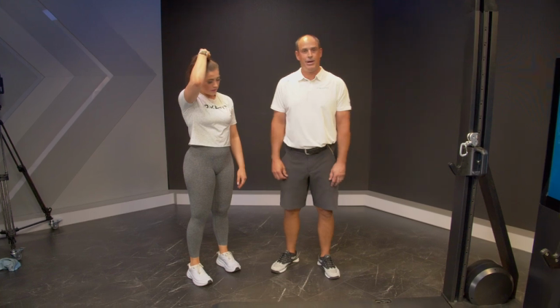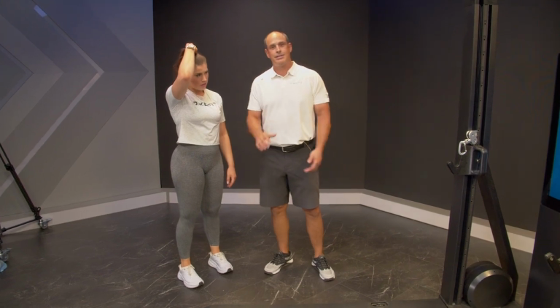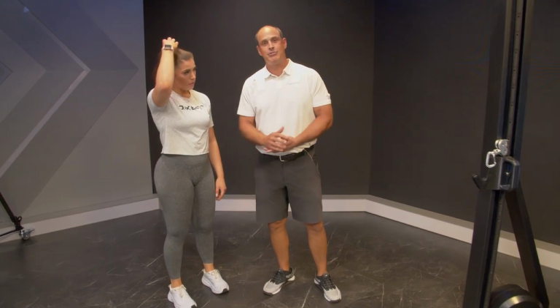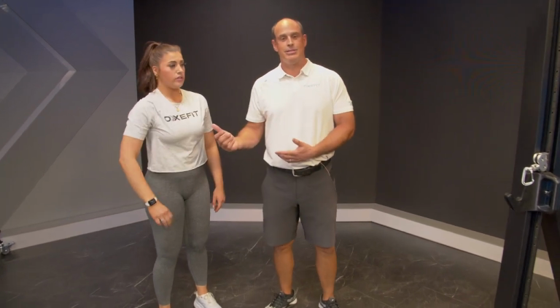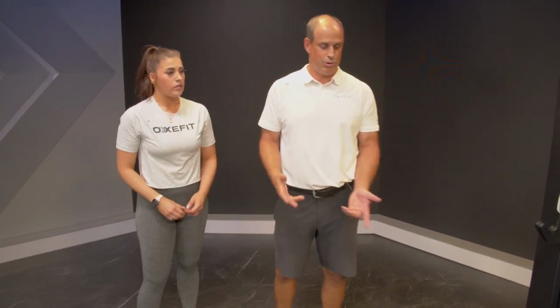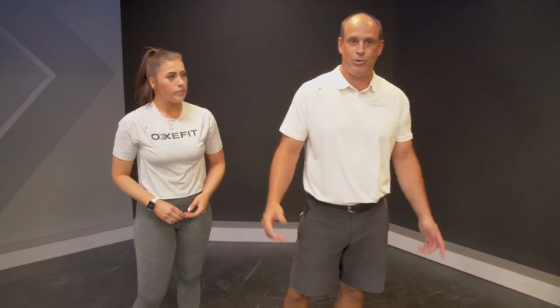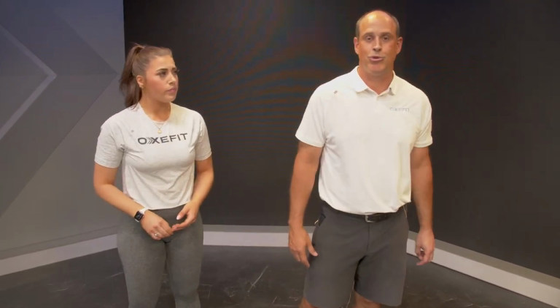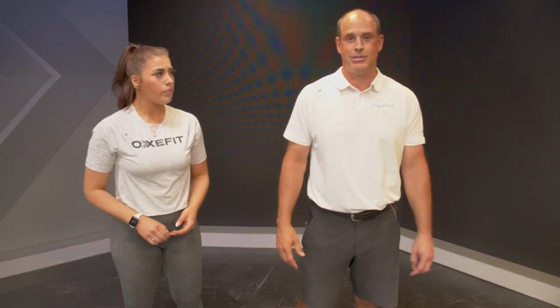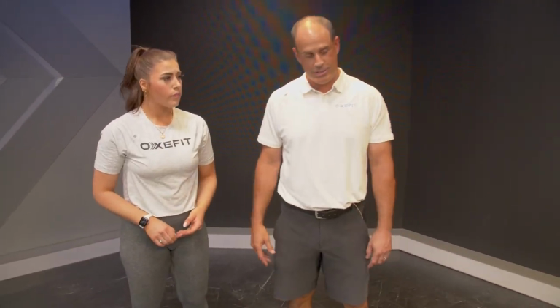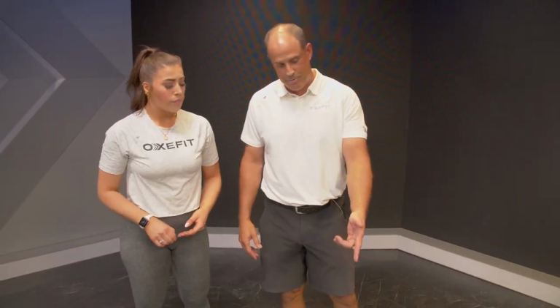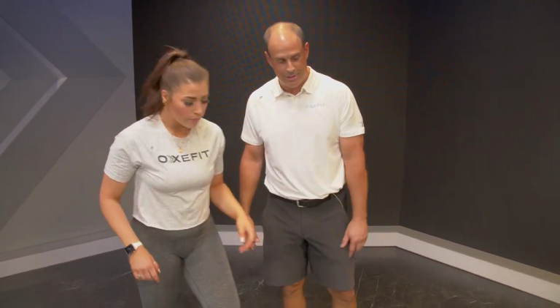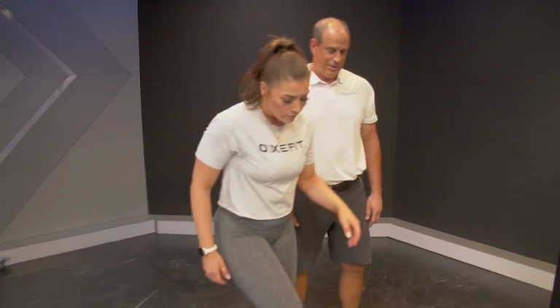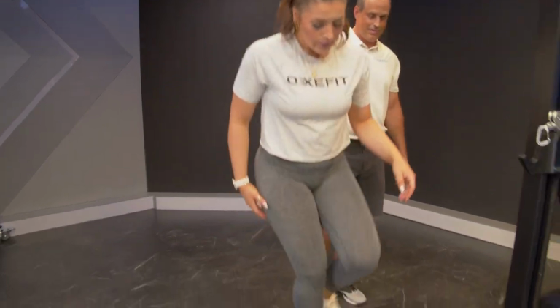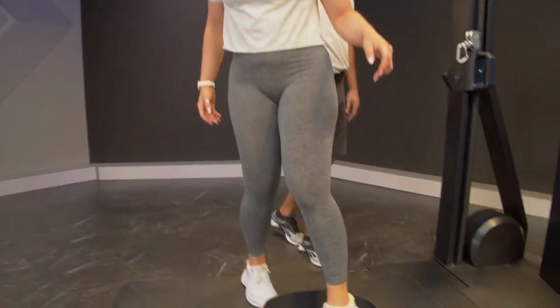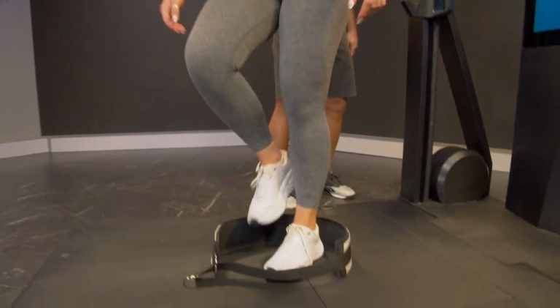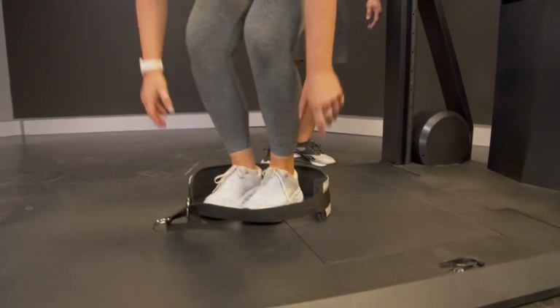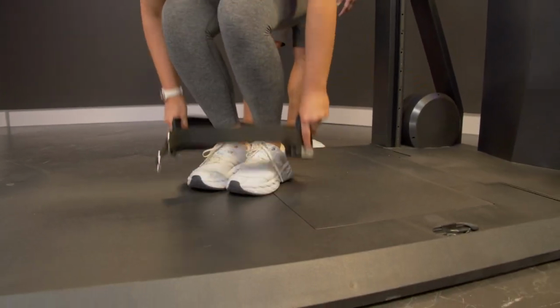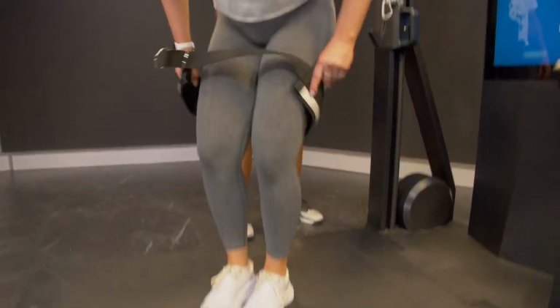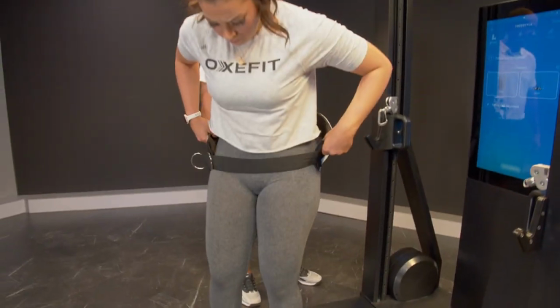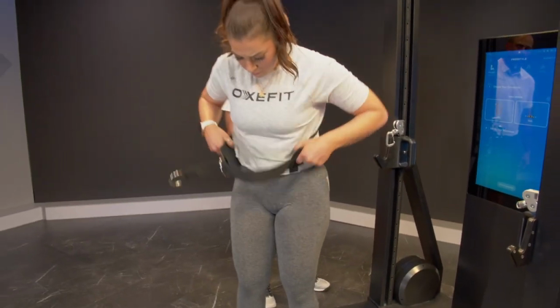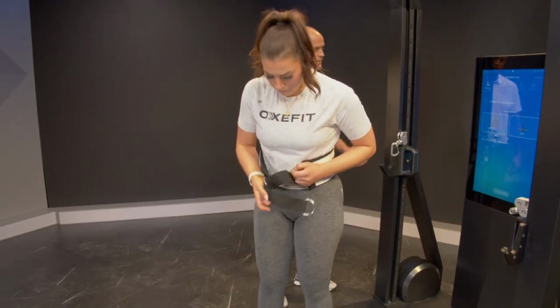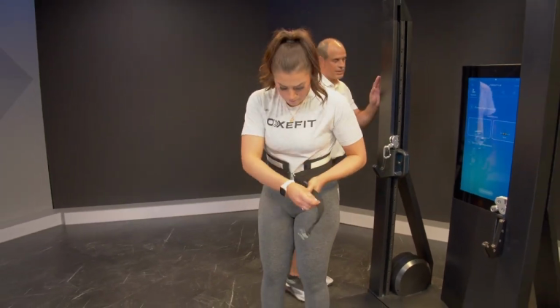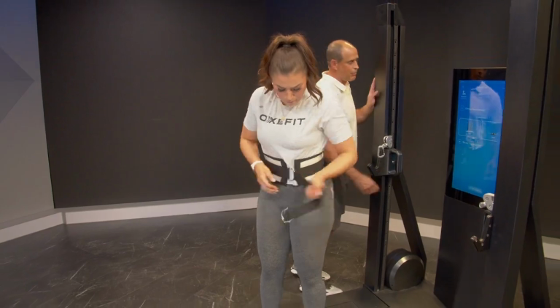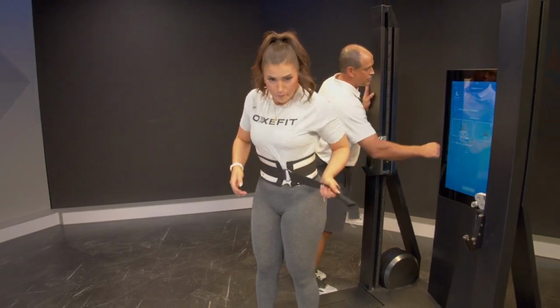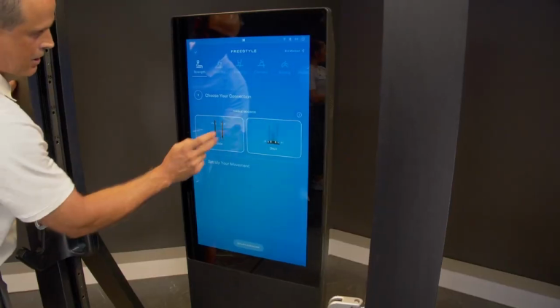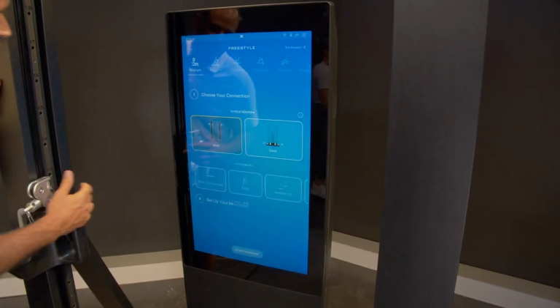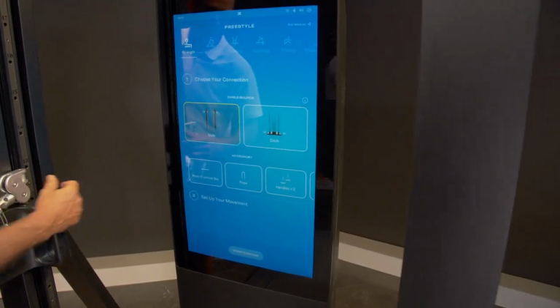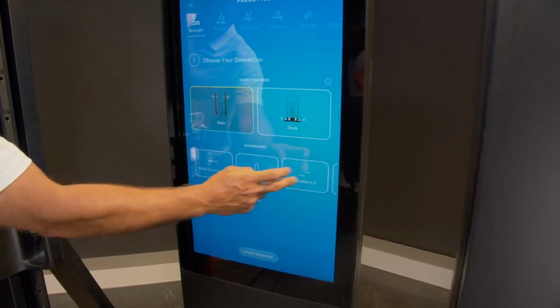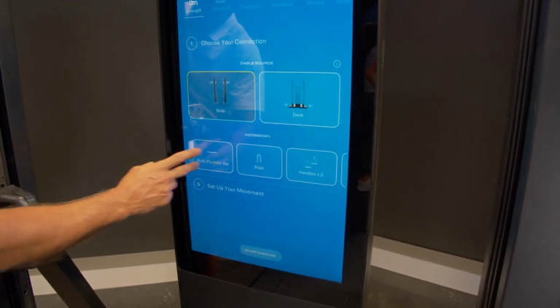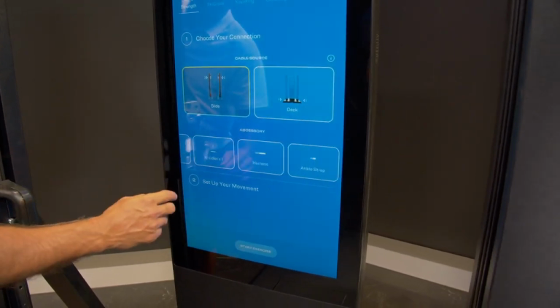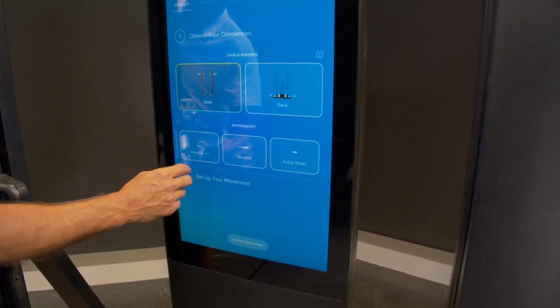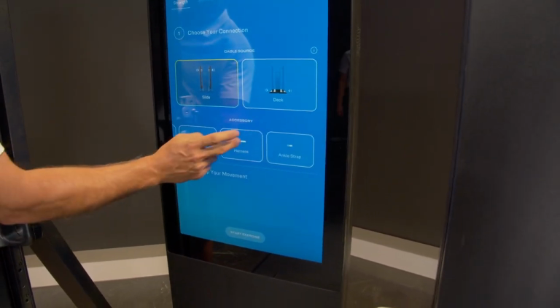All right, today we have Jessica. She's going to show us how to do a harness rotation. We're going to step in the belt — it's a cinch belt, so as it gets tighter it's not going to slide around her. So we're going to come from the slides and do a harness.